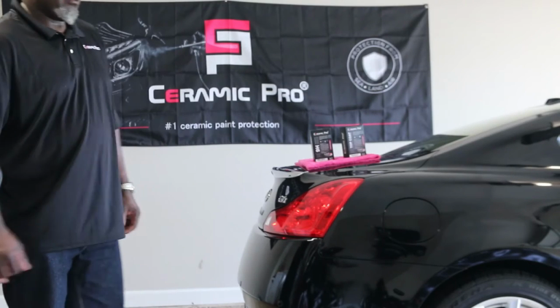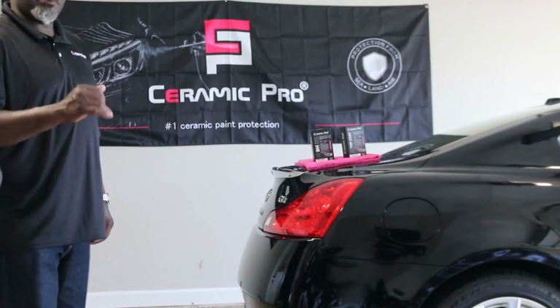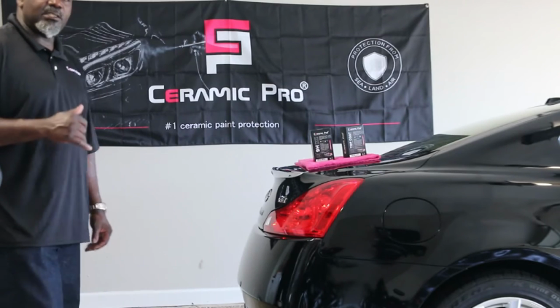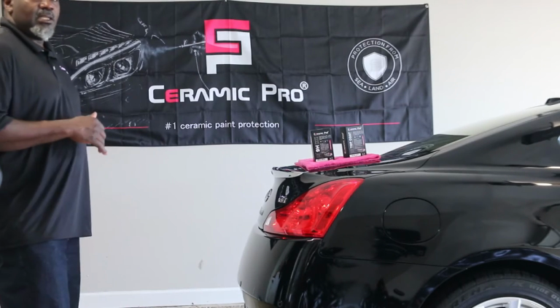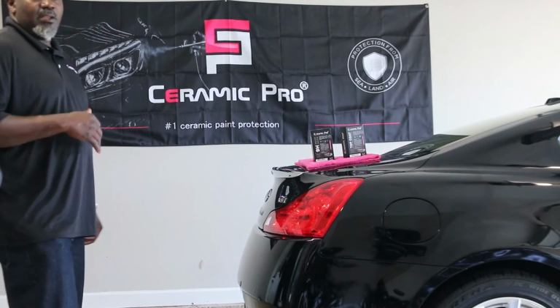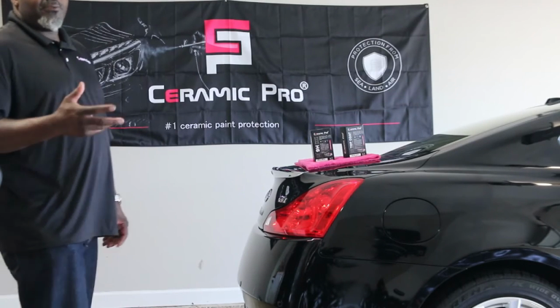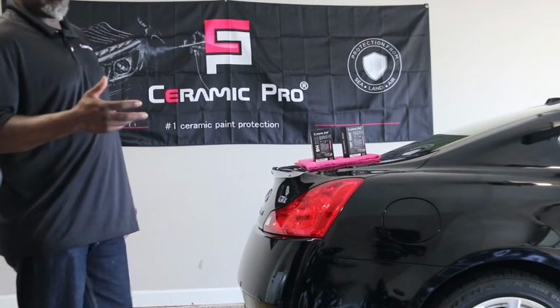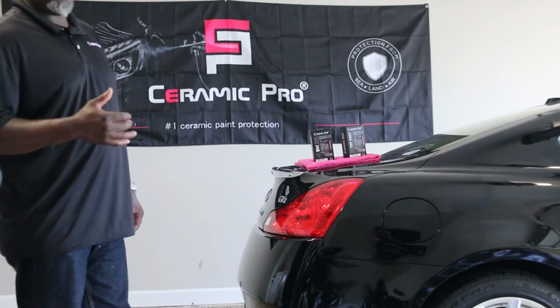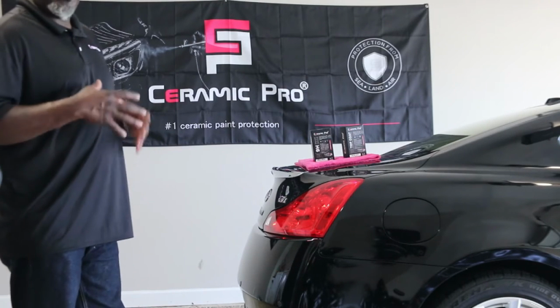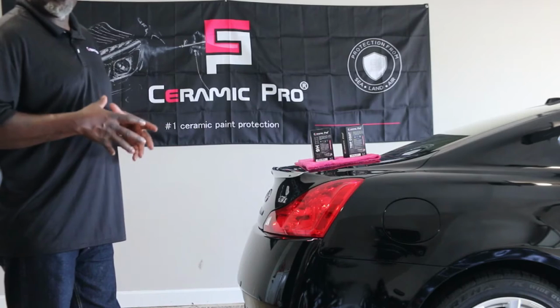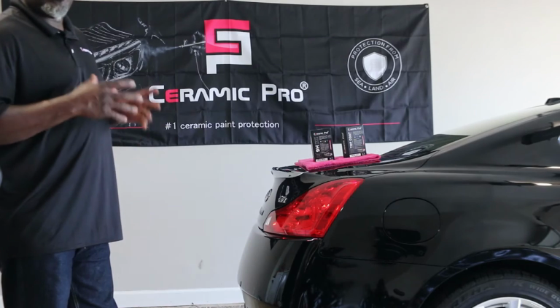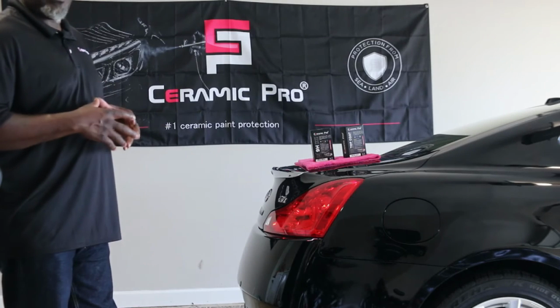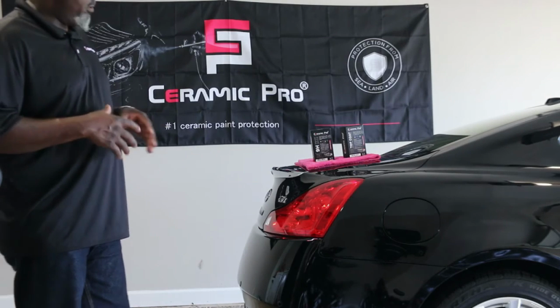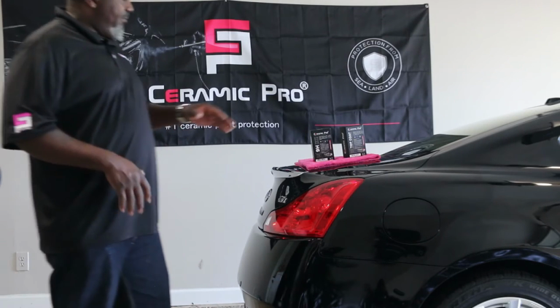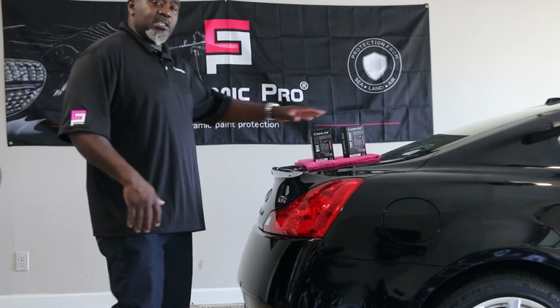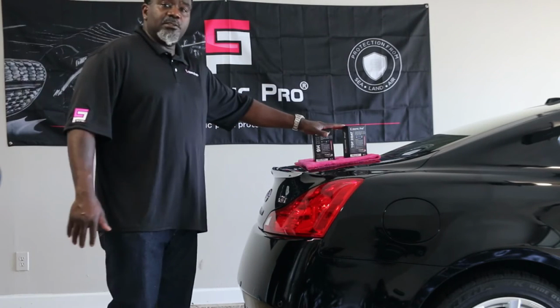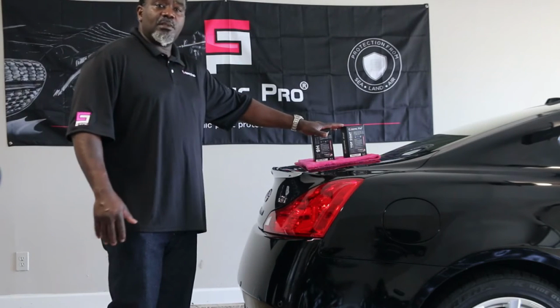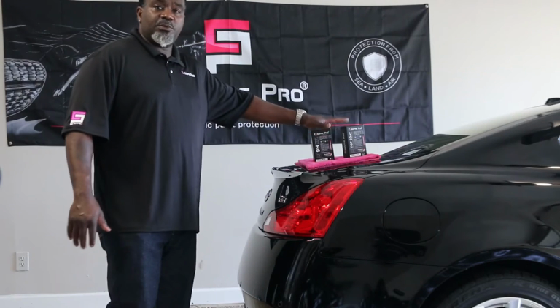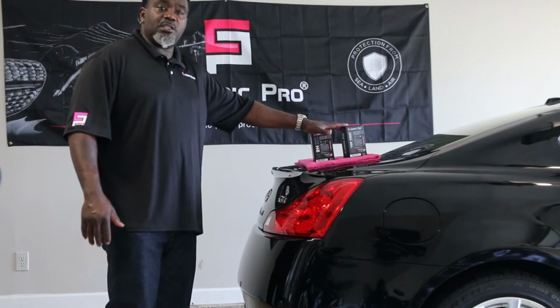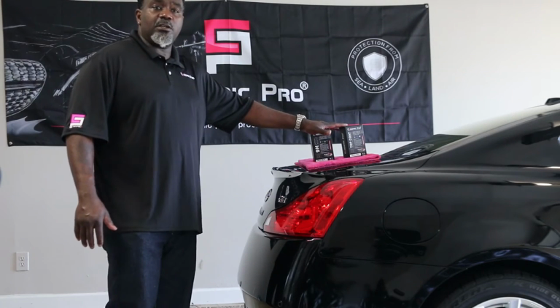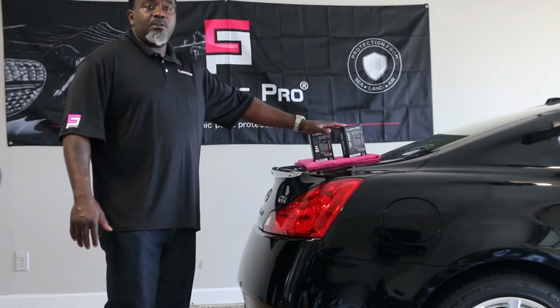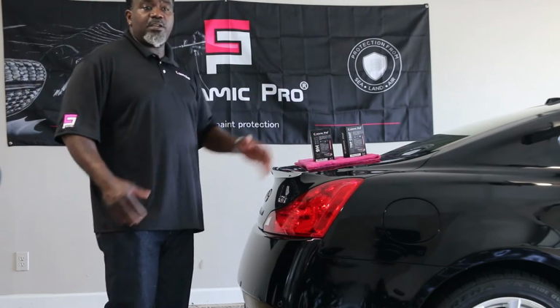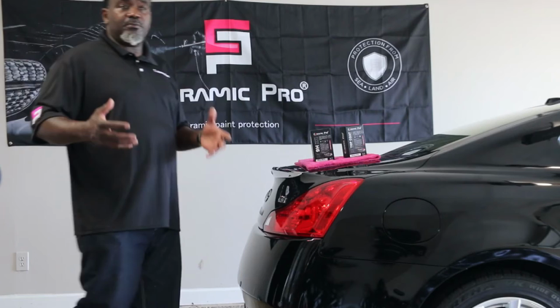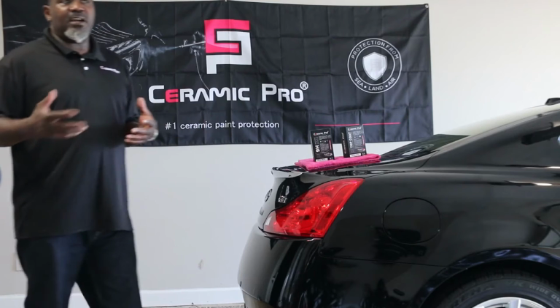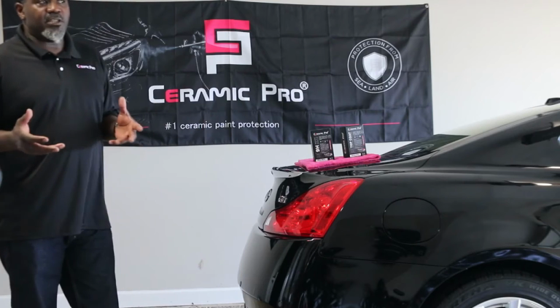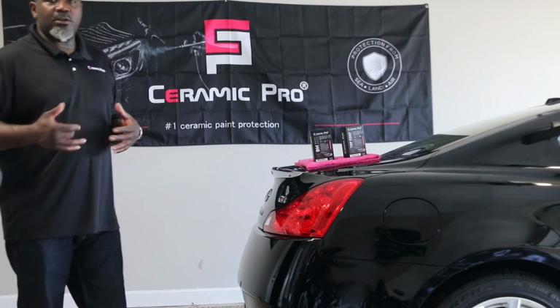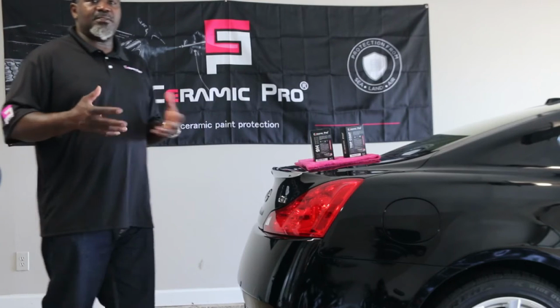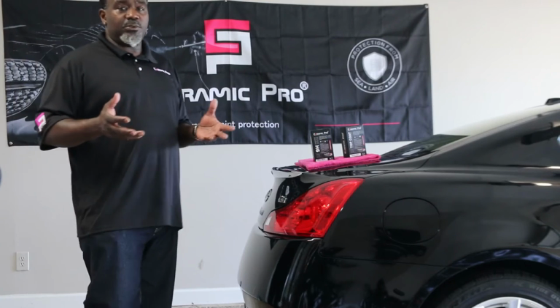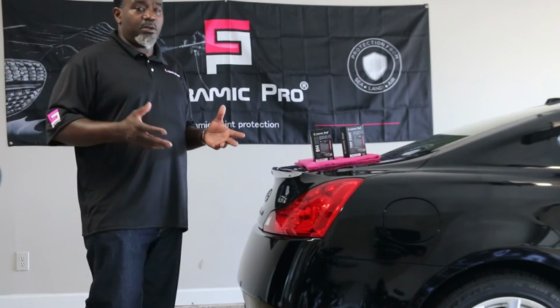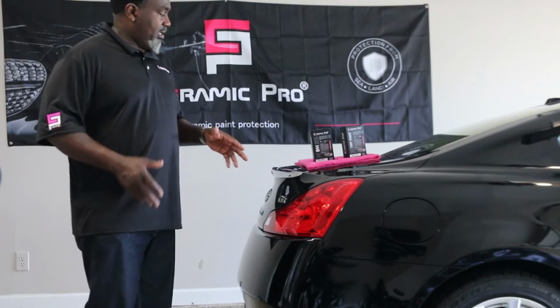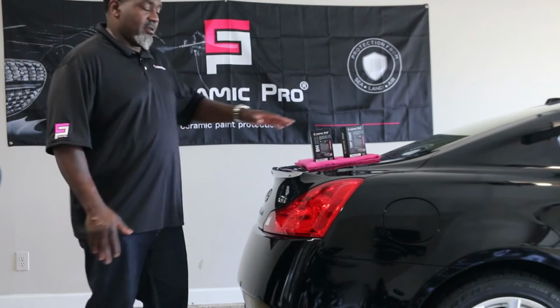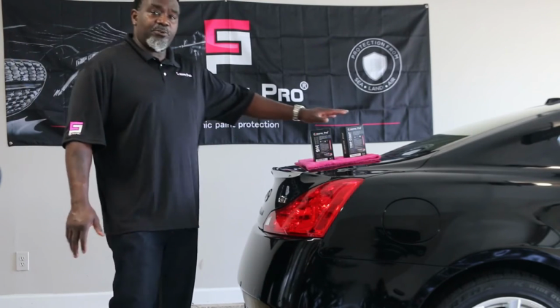Paint protection — if you buy a $50,000 car, you want to protect it as long as possible. If you get this done as soon as you get the car, for the year, for the 5 years of the car, or the lifetime you own the car, your paint will be perfect.